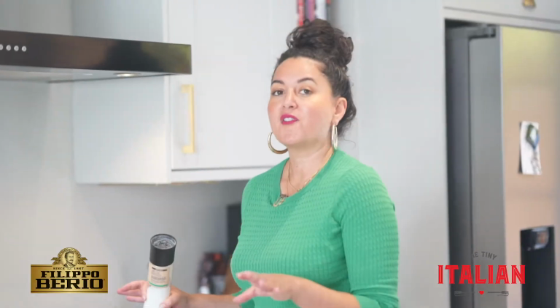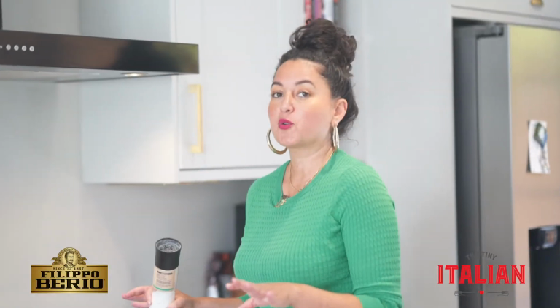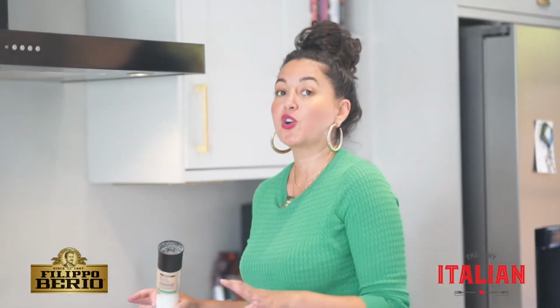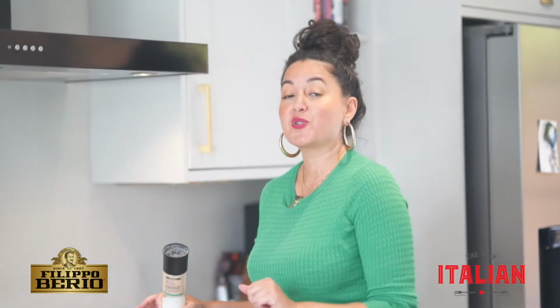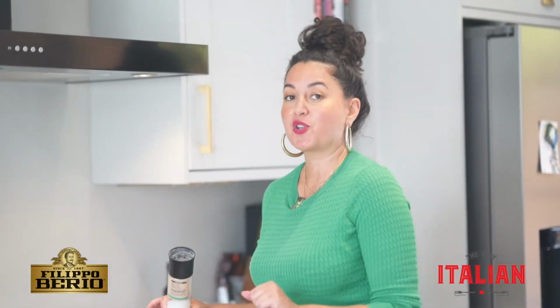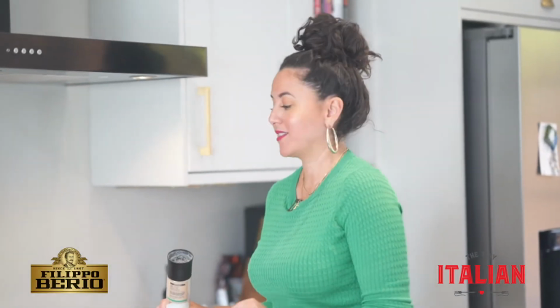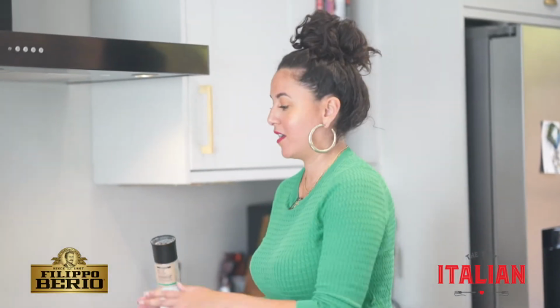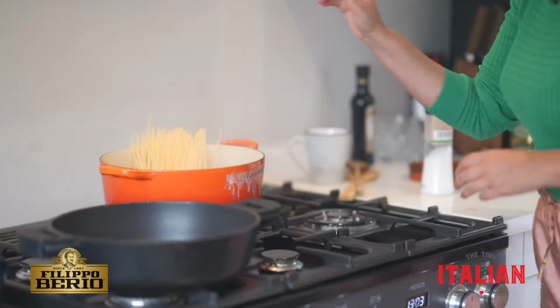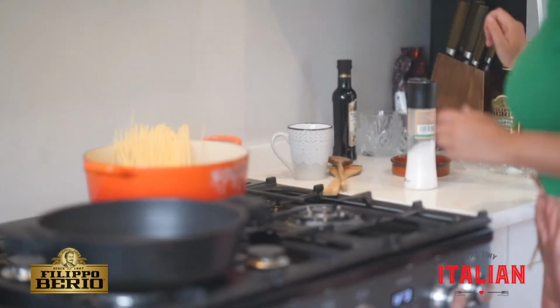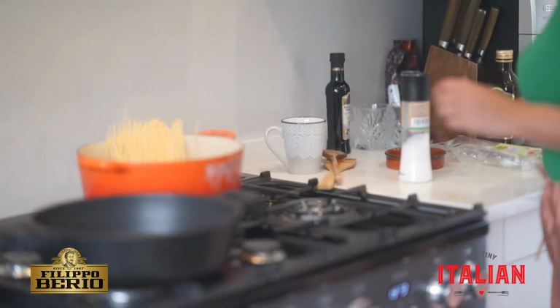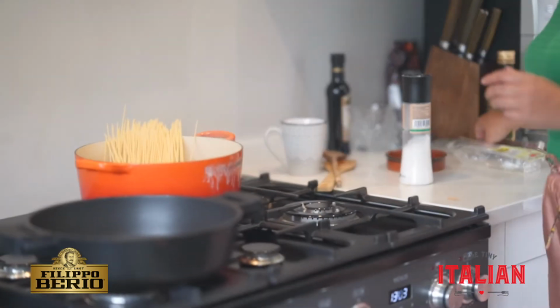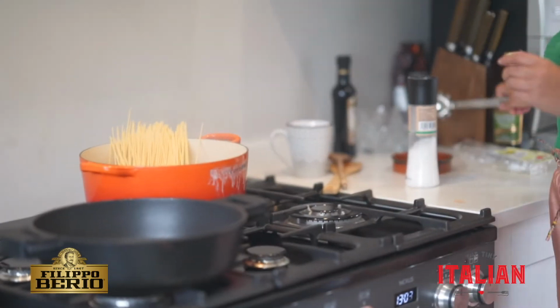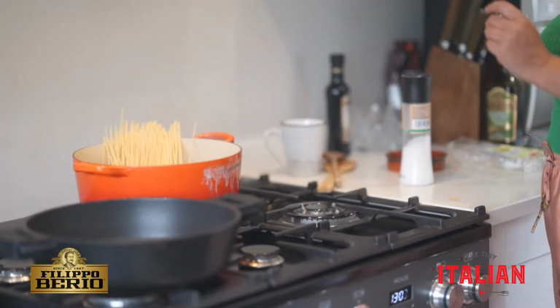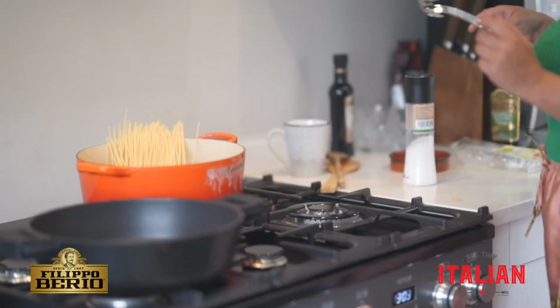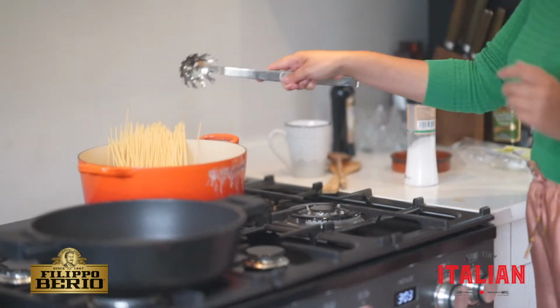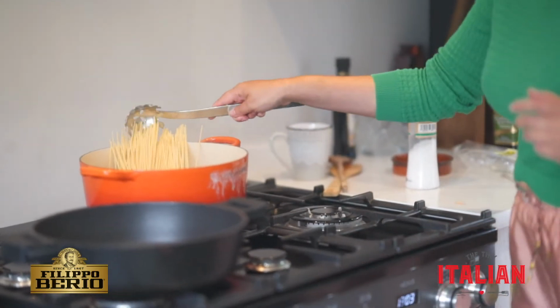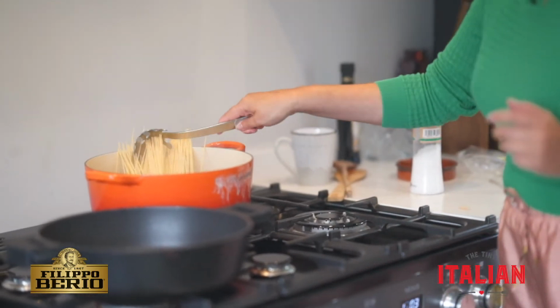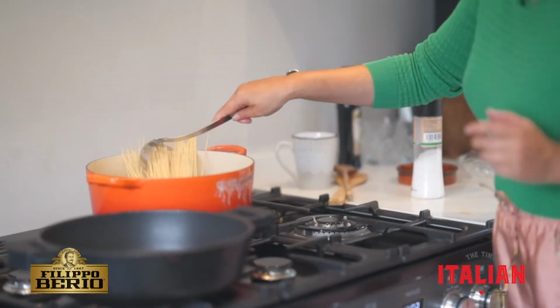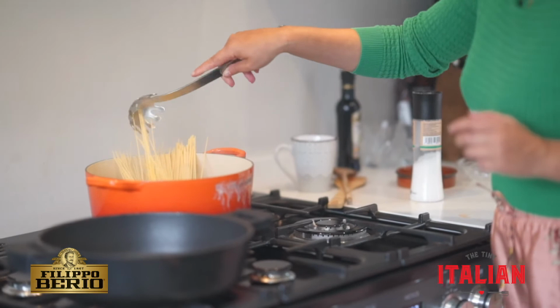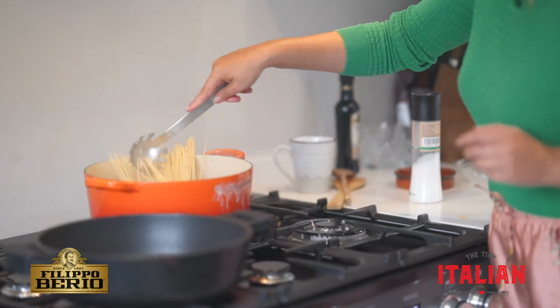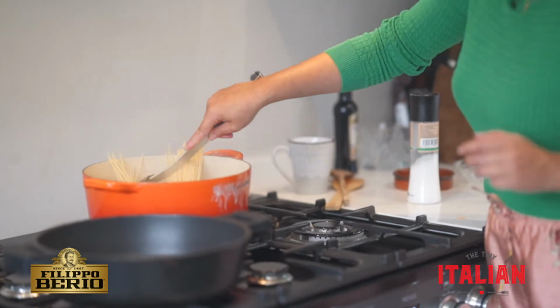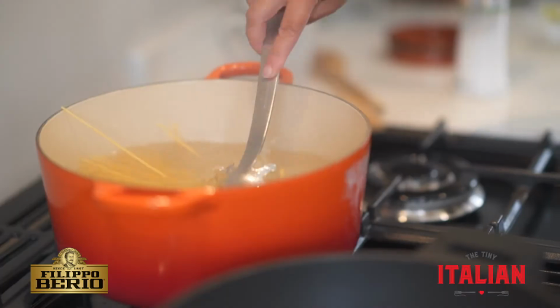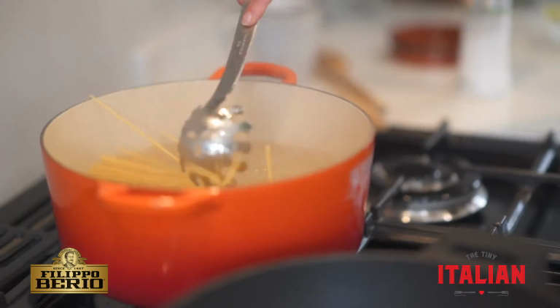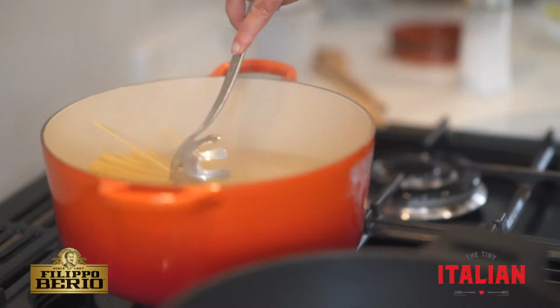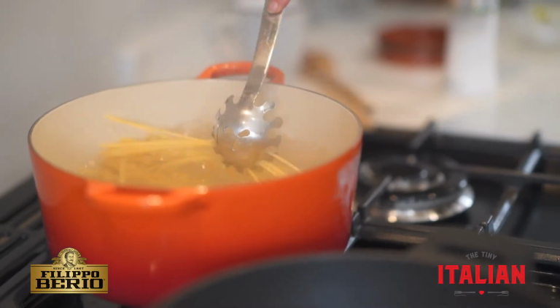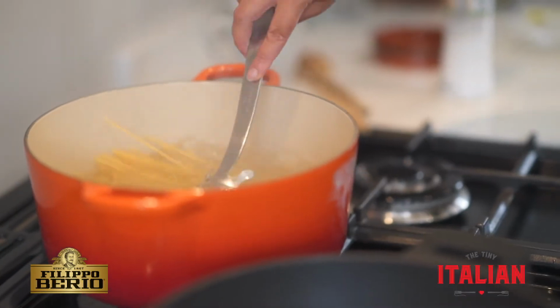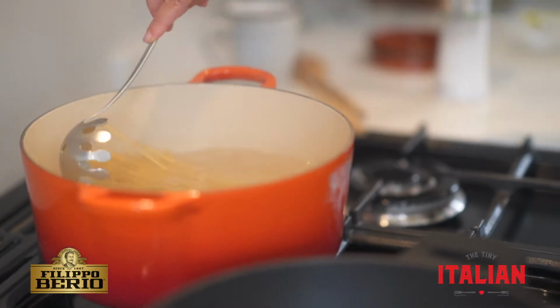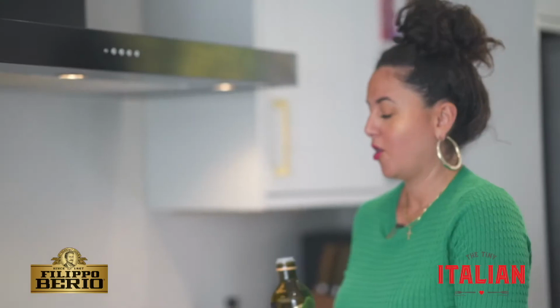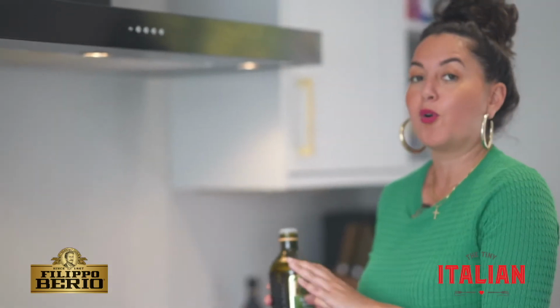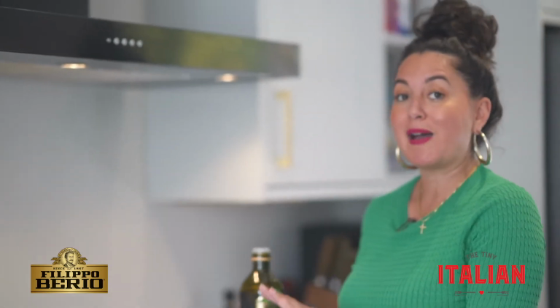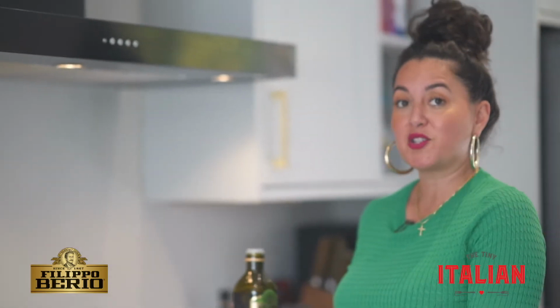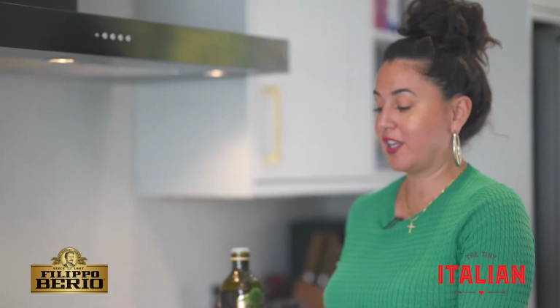First, all you've got to do is cook your pasta. I'm using spaghetti today. While the pasta is cooking...